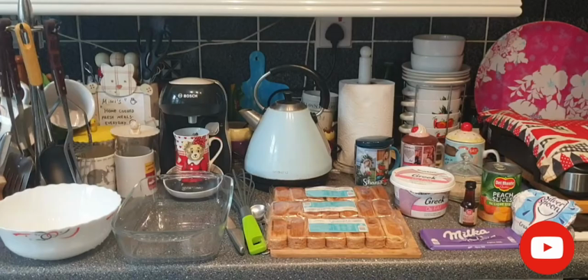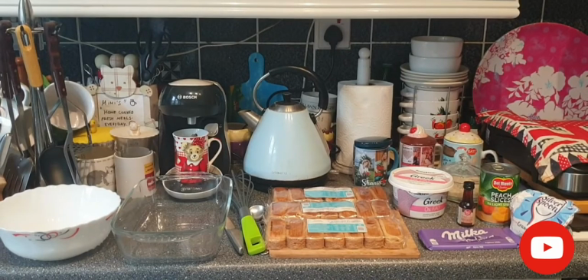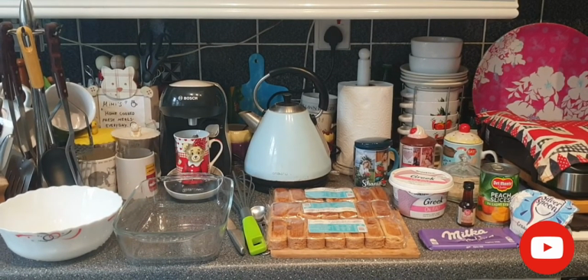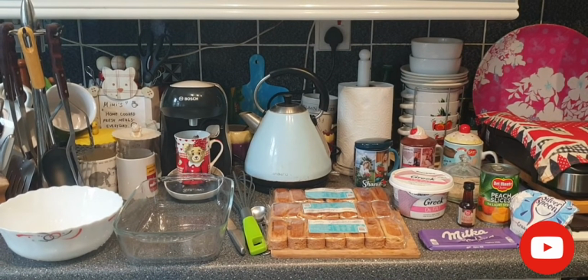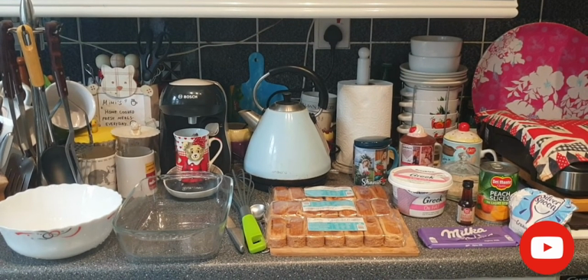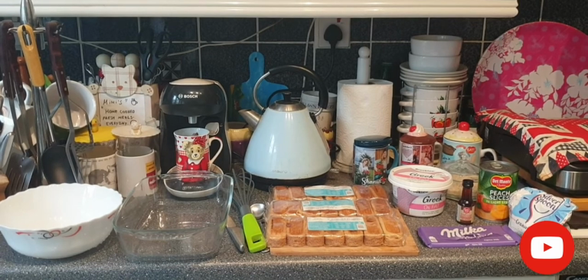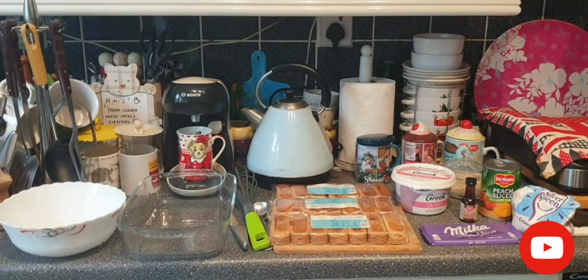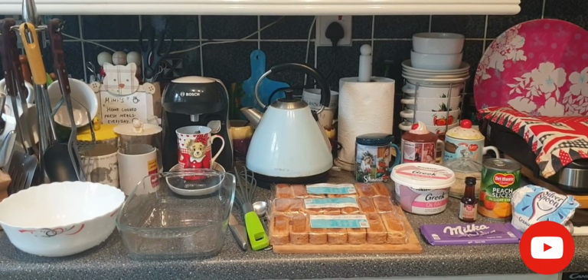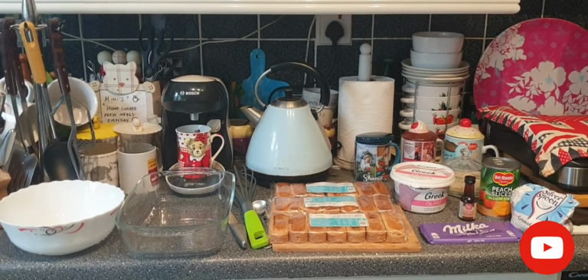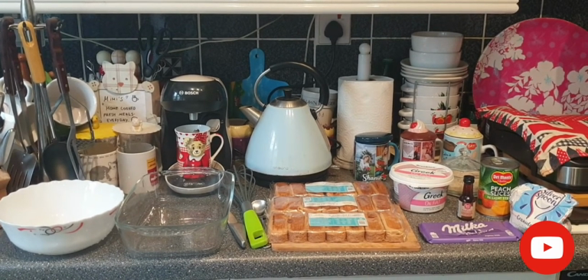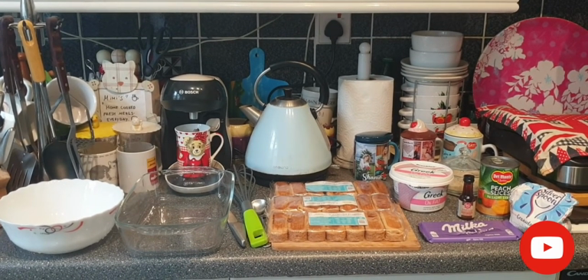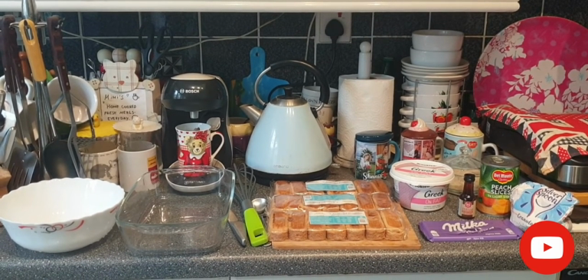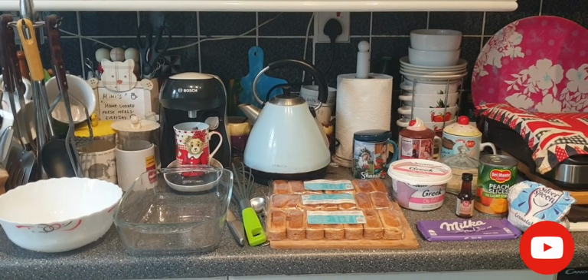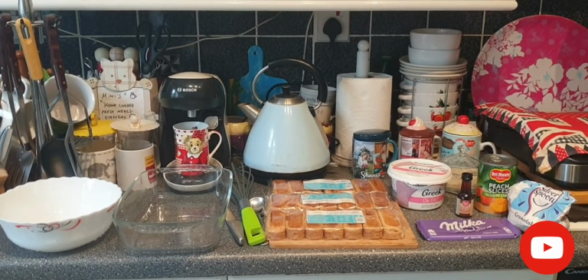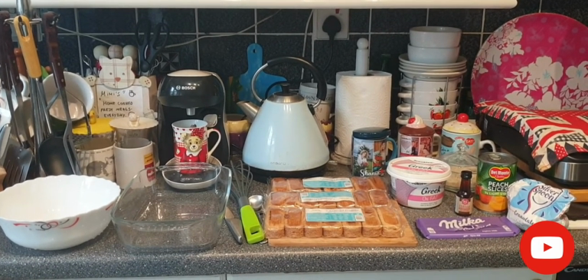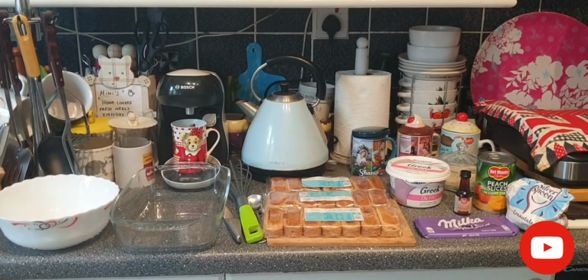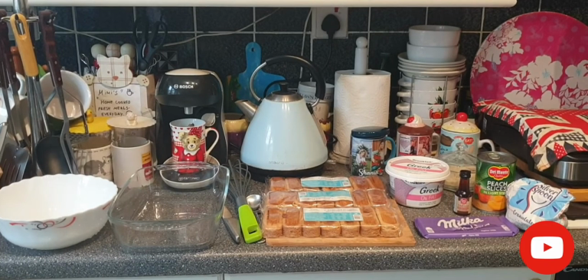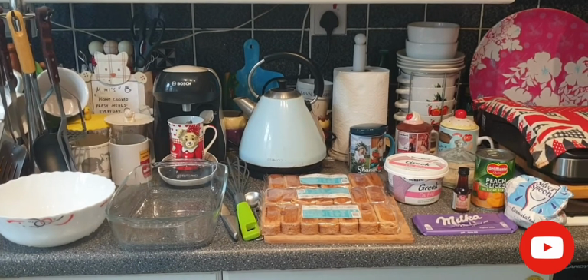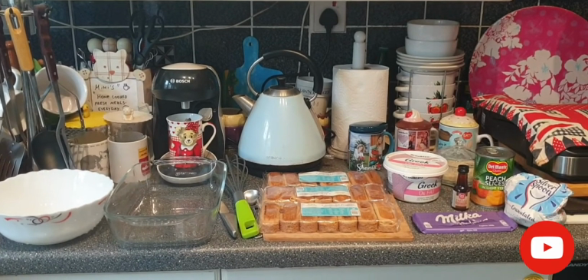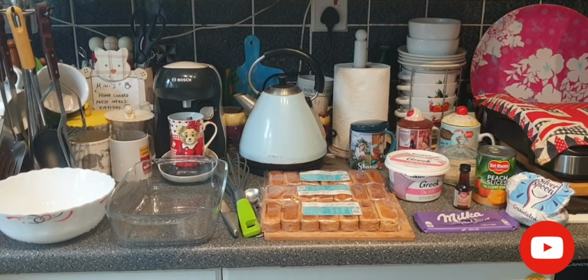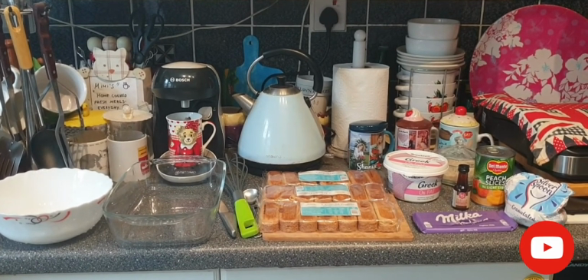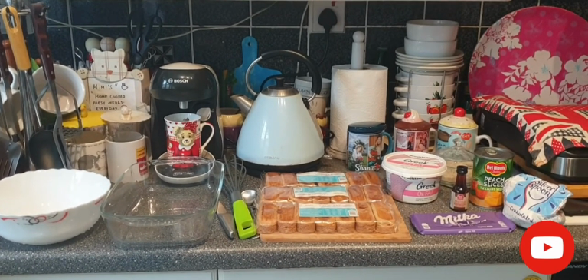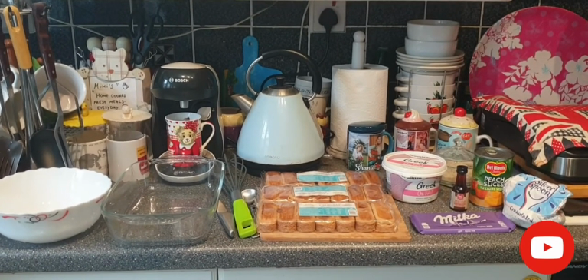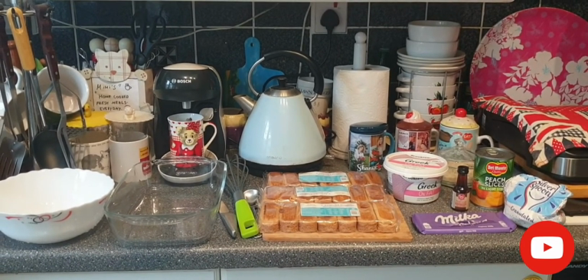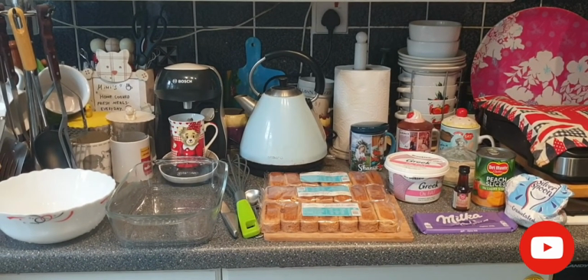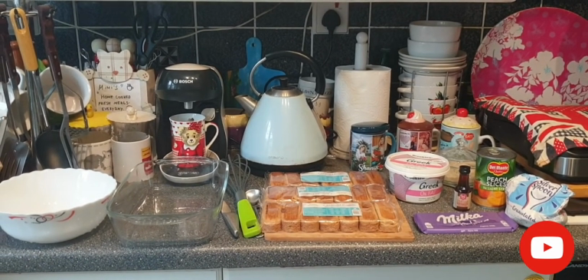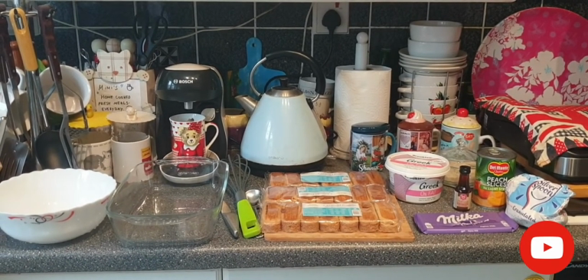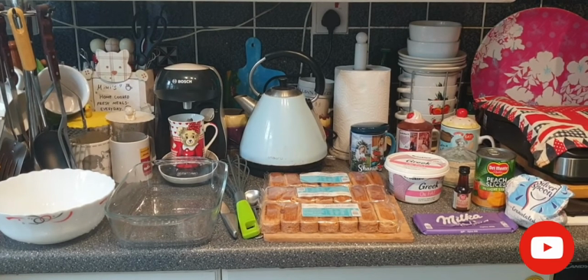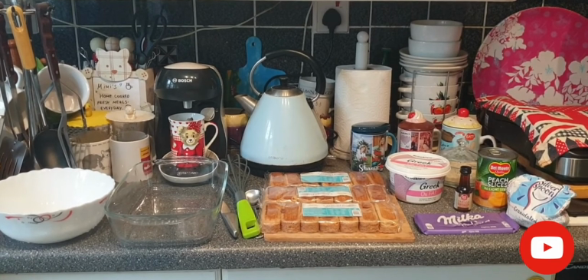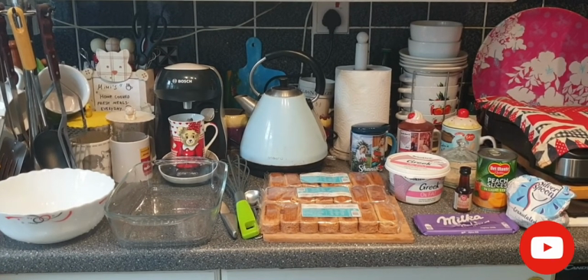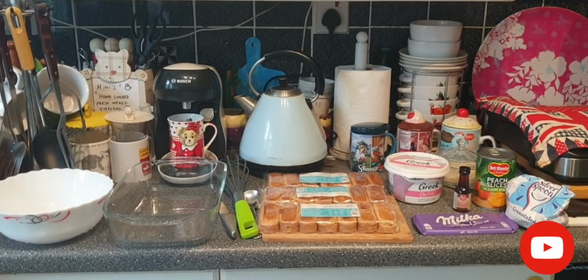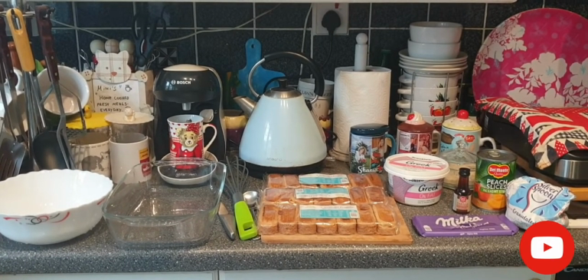Hello everyone, today I'm going to present to you a very easy dessert. It's something like a no-bake cake, if you like to call it that. It's very easy to make, as you'll see in a moment. I'll run through the ingredients.